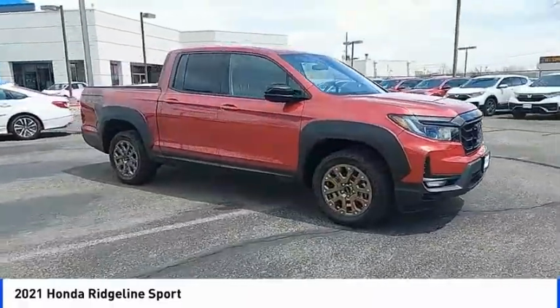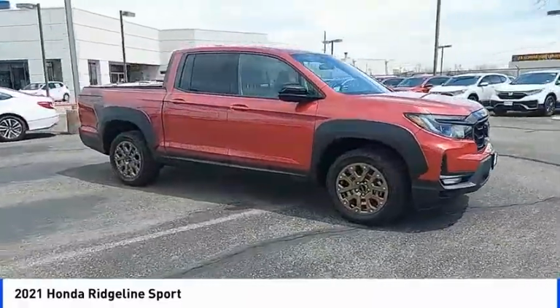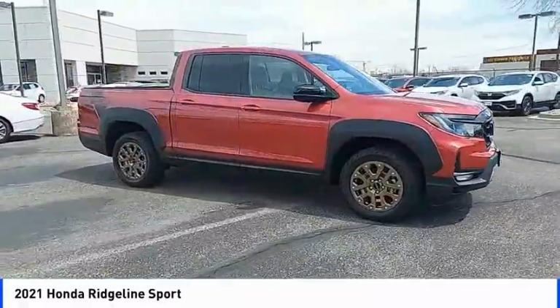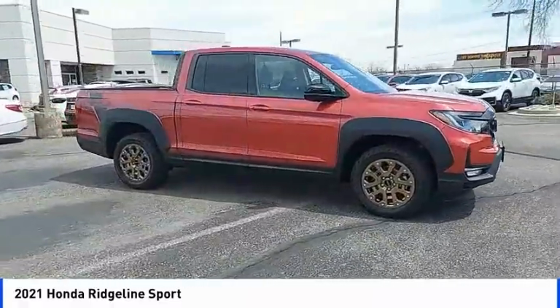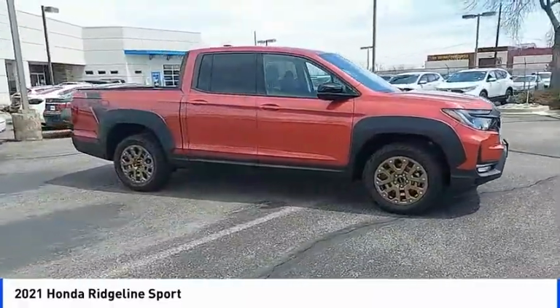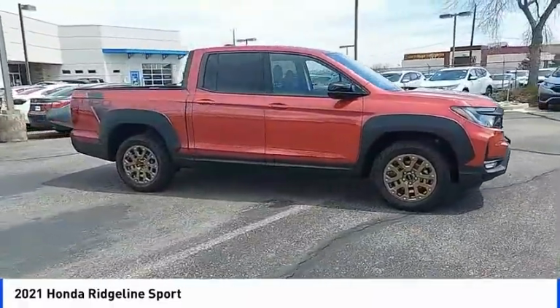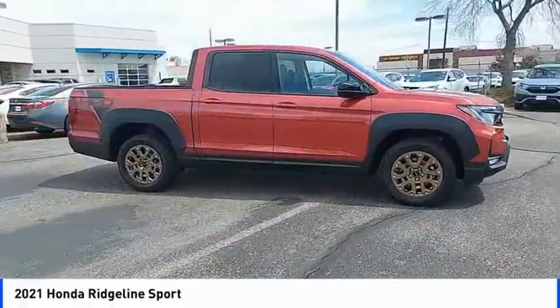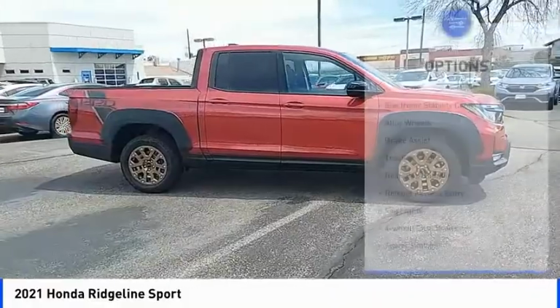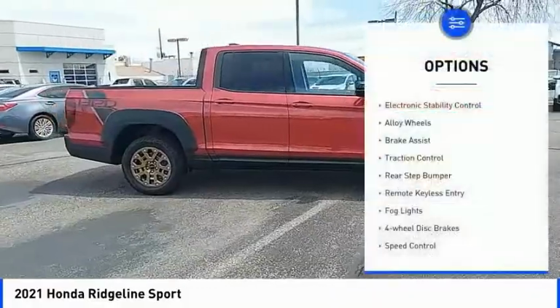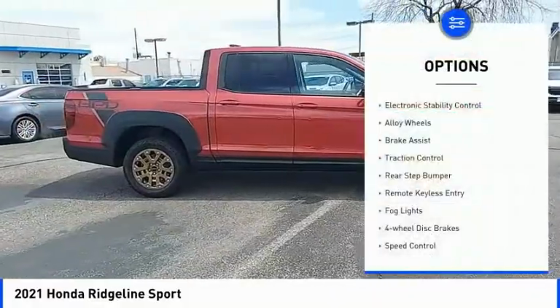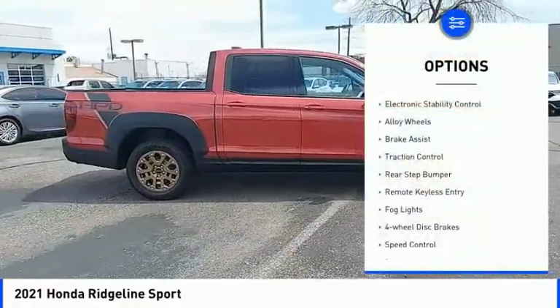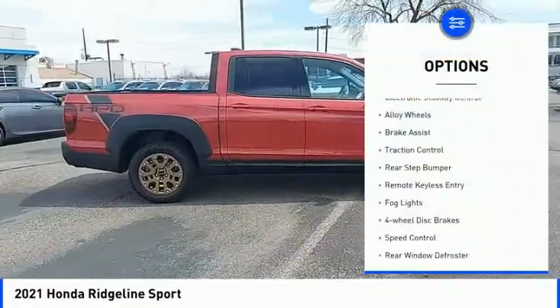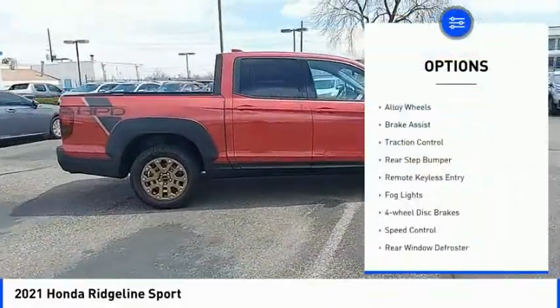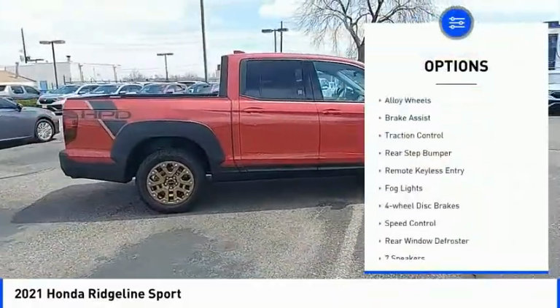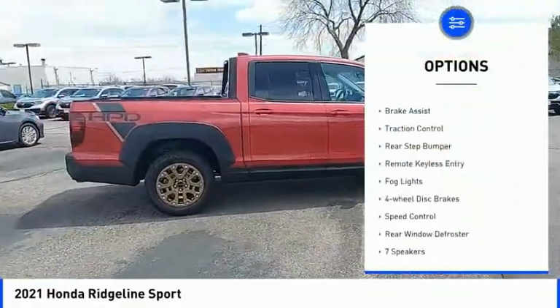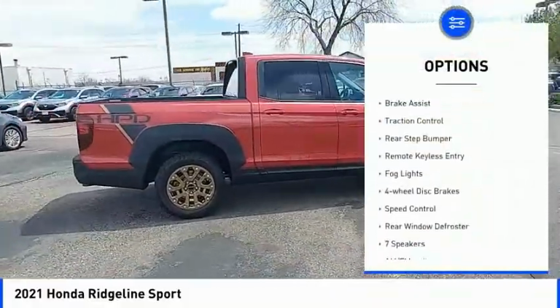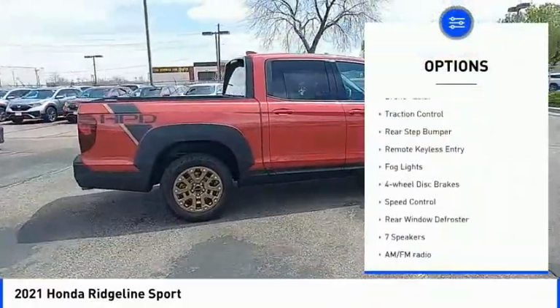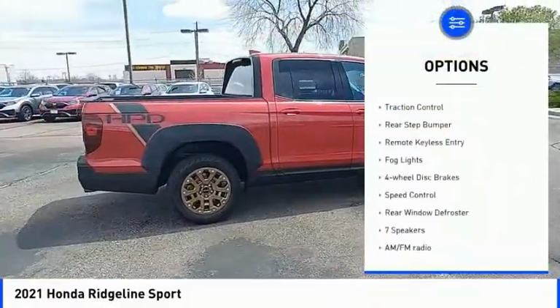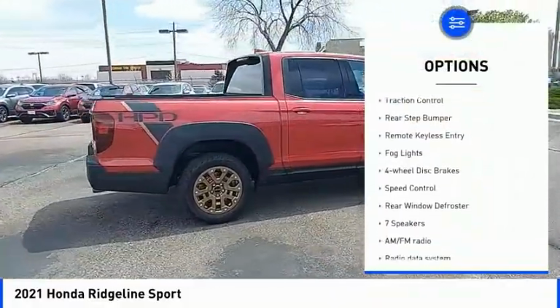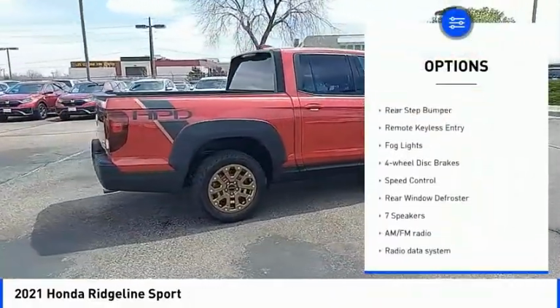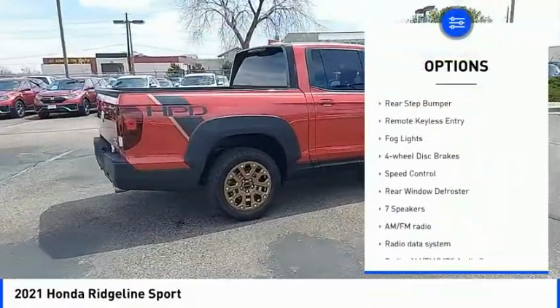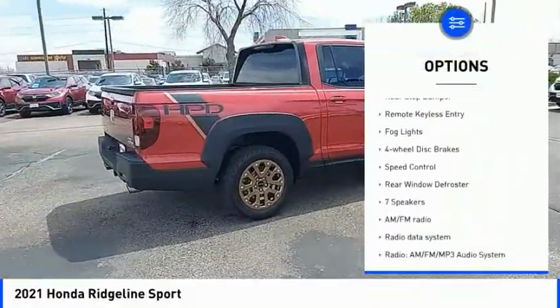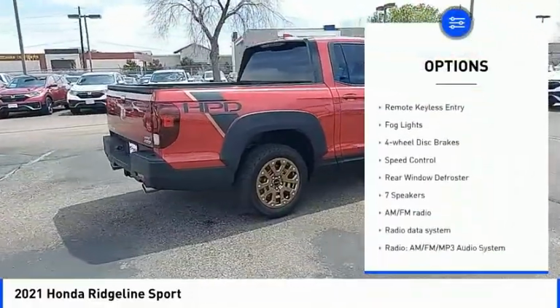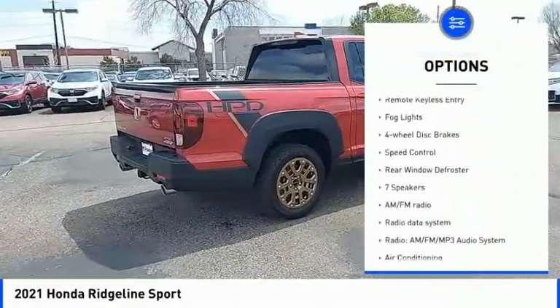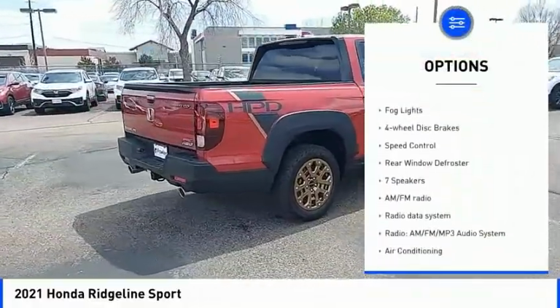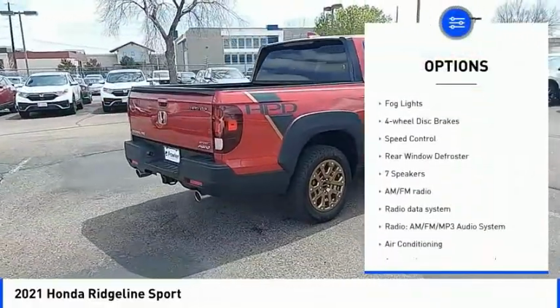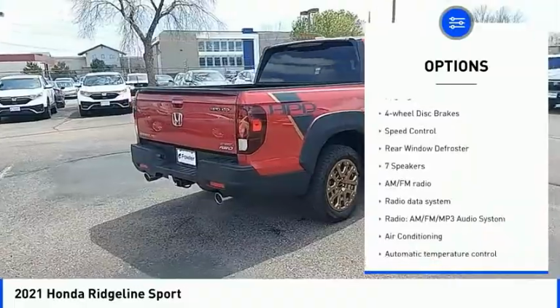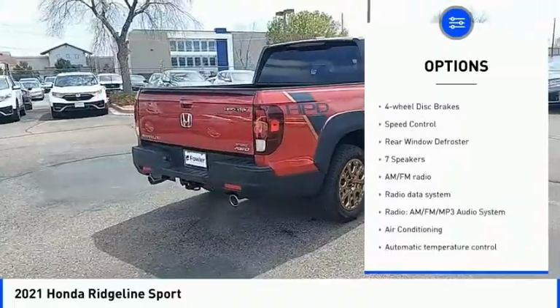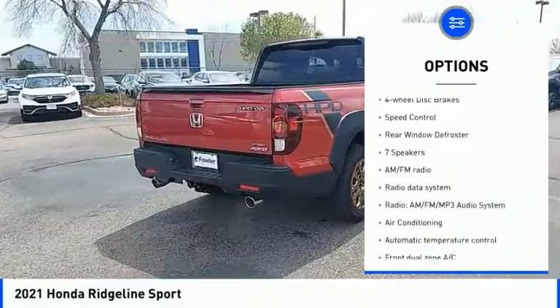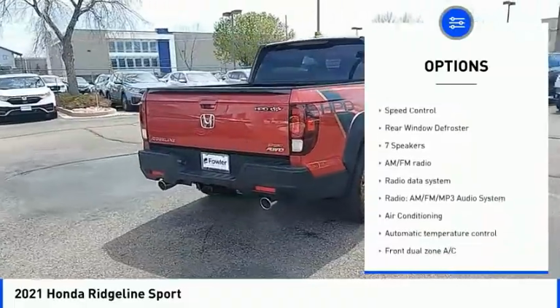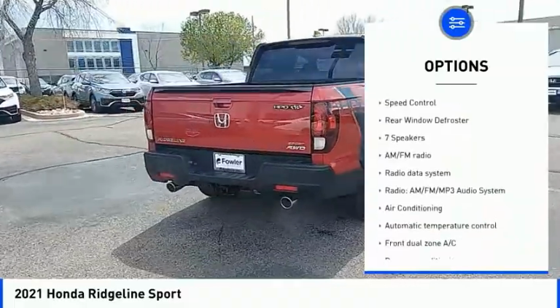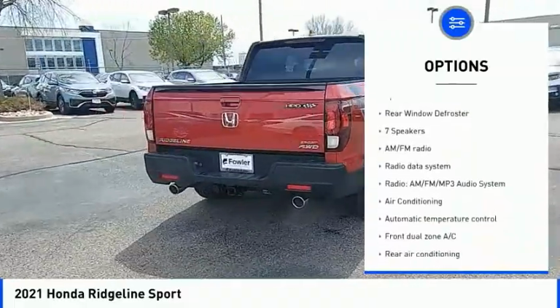Here are some of this vehicle's great options: electronic stability control, alloy wheels, brake assist, traction control, rear step bumper.